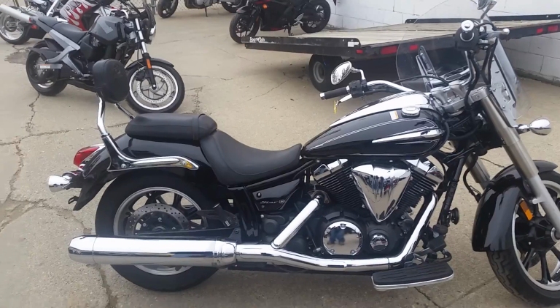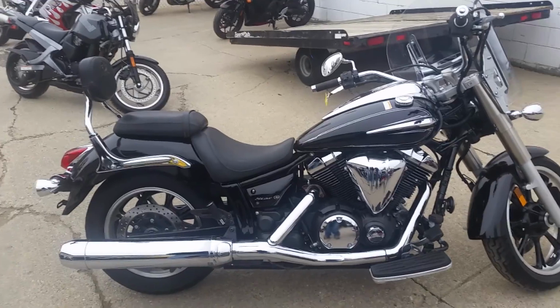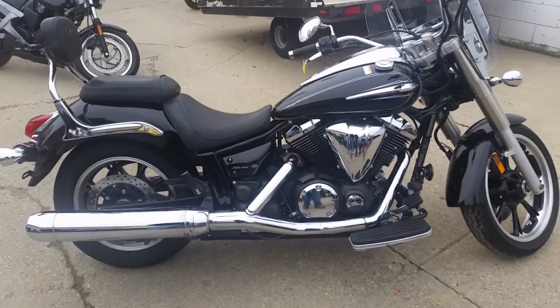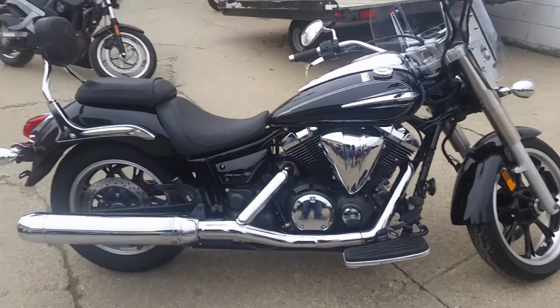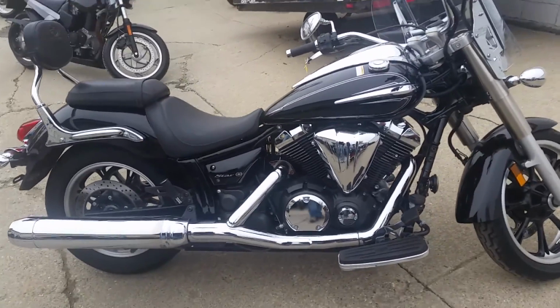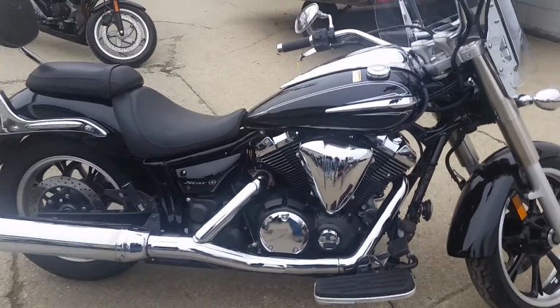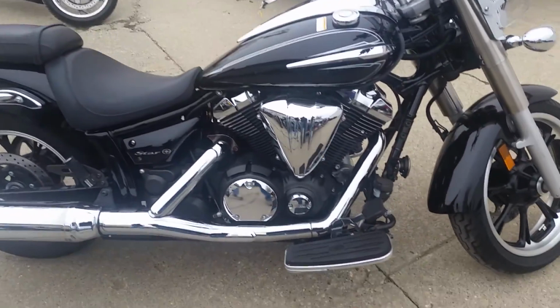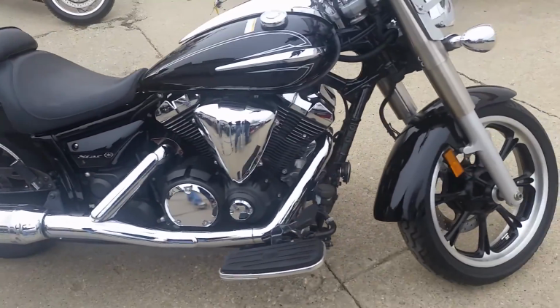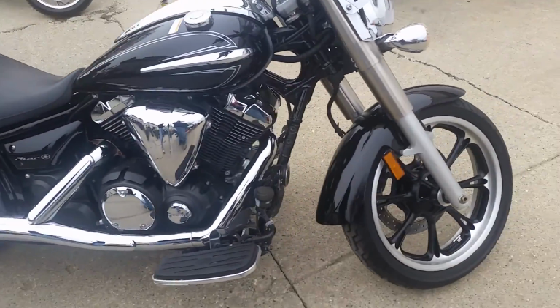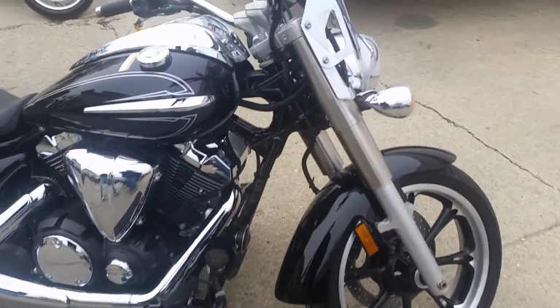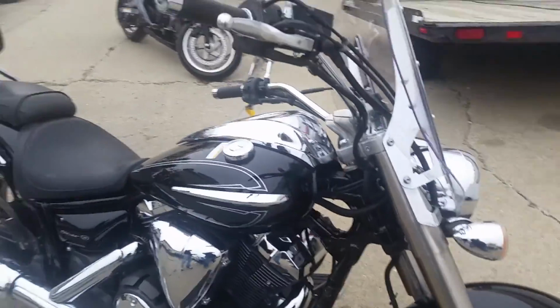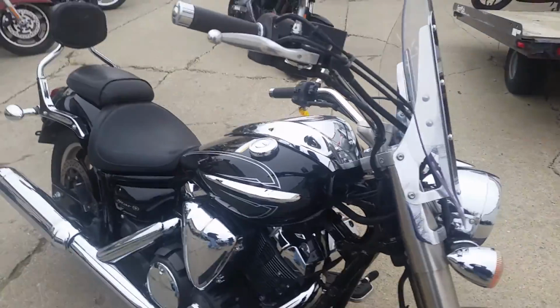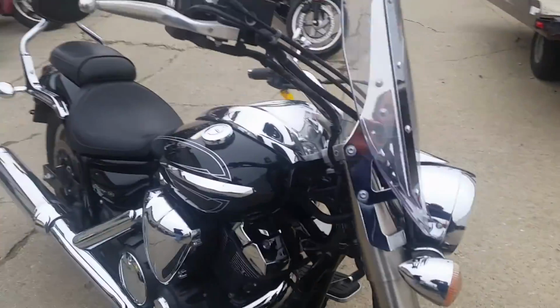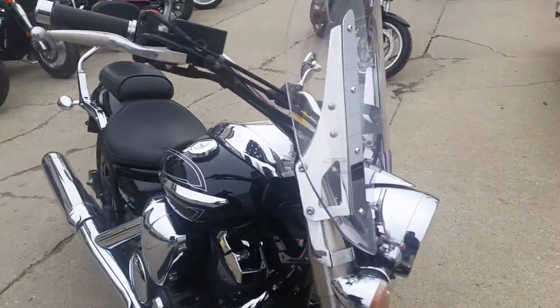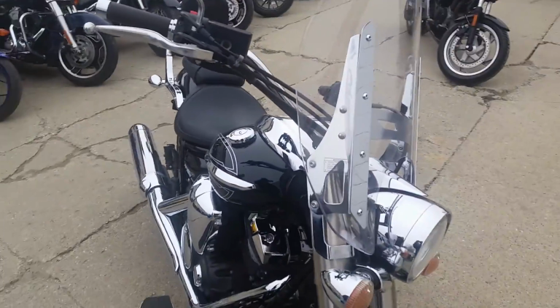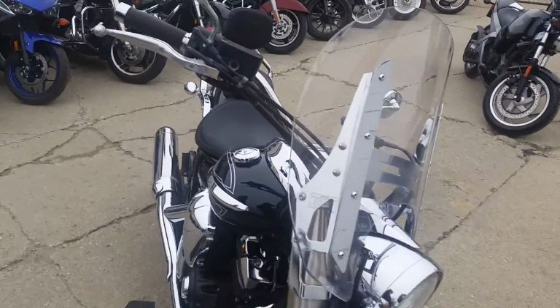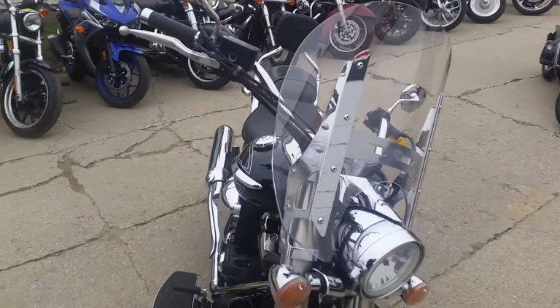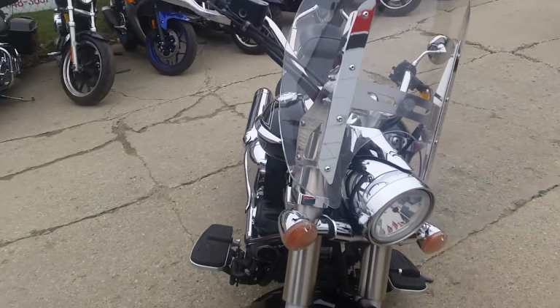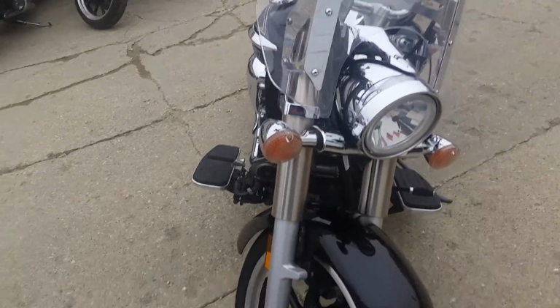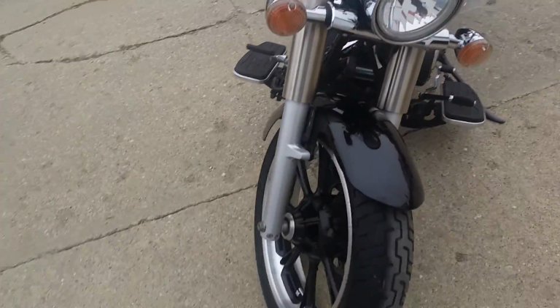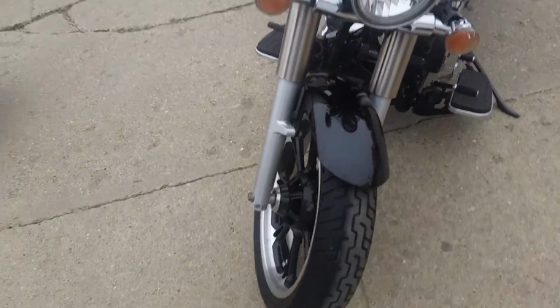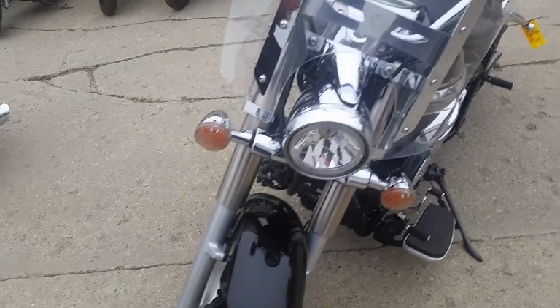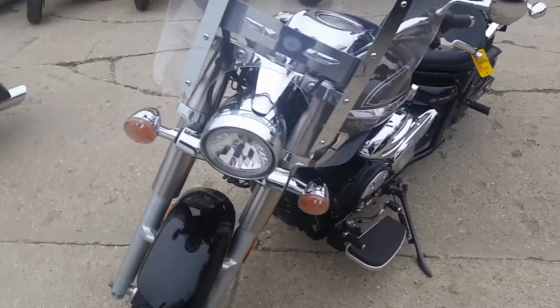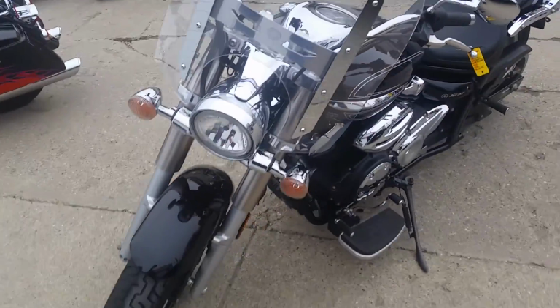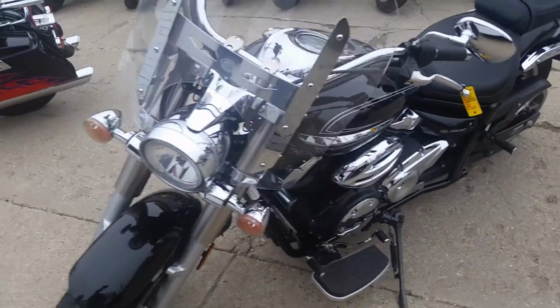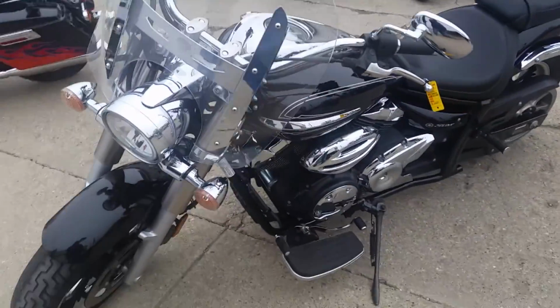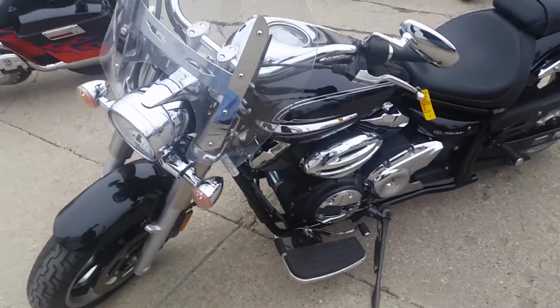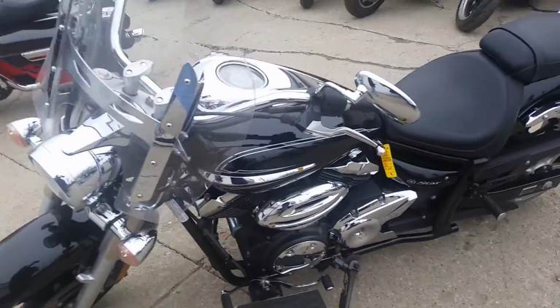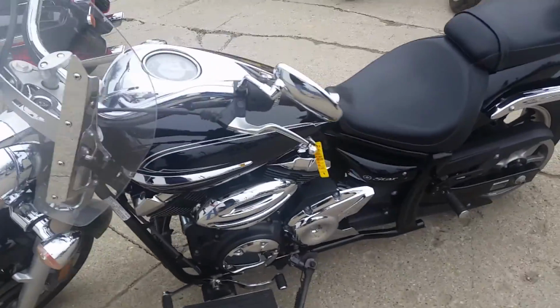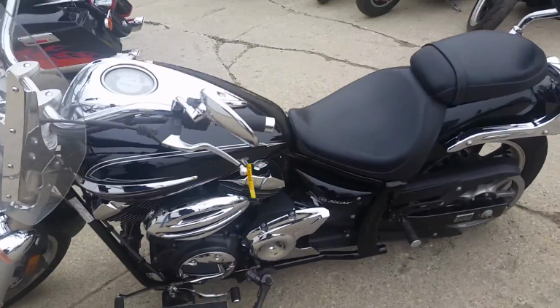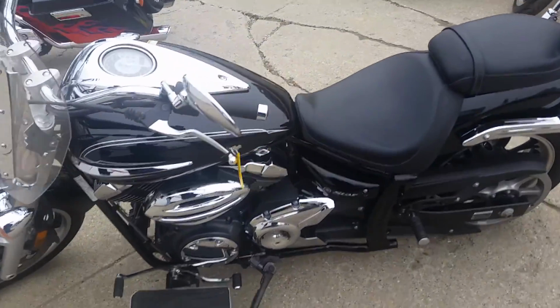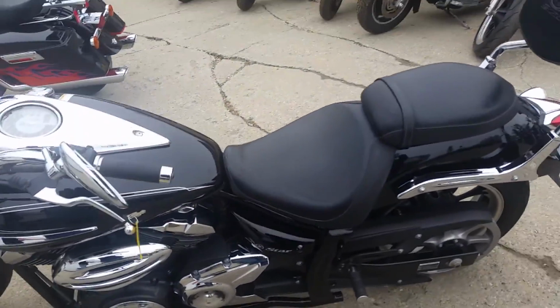Hey guys, it's Chad and Andrew here at Approval Power Sports doing some videos on some new bikes we just got in. We got guaranteed financing on all of our bikes. Here we got a 2012 Yamaha V-Star 950 for sale. This bike's only got 4,170 miles.